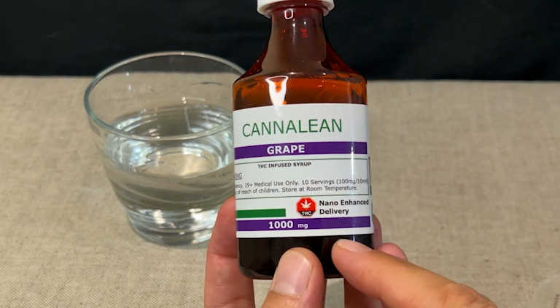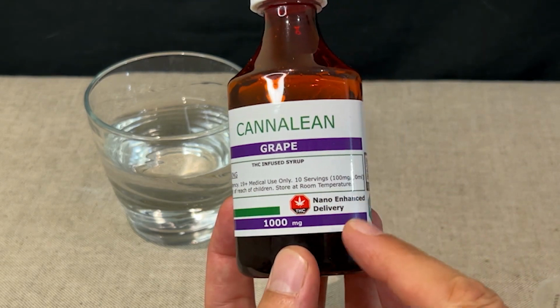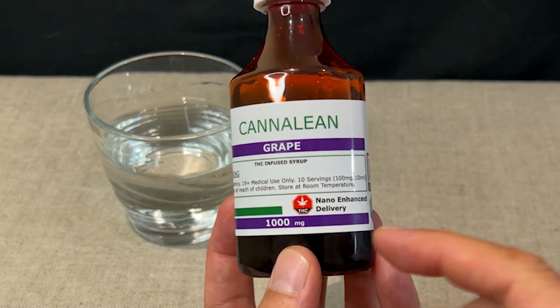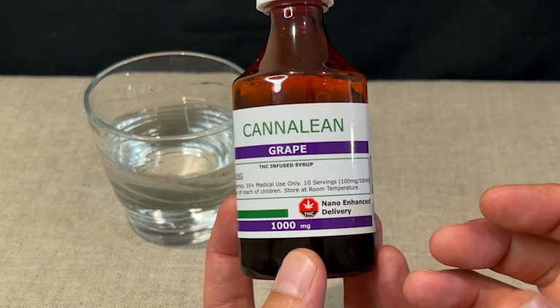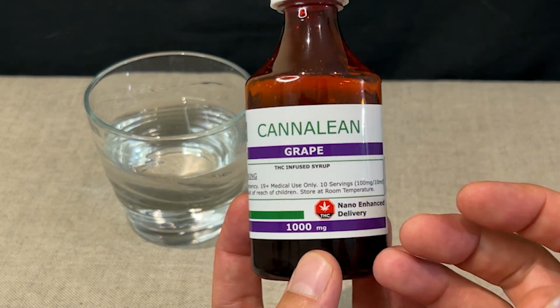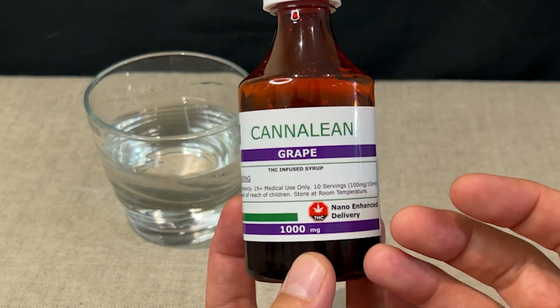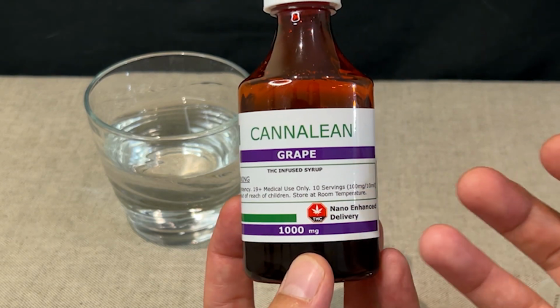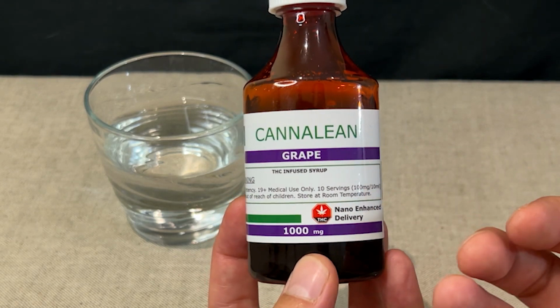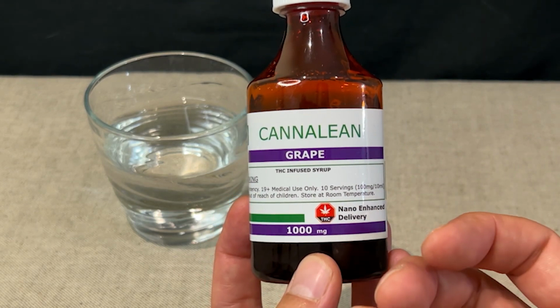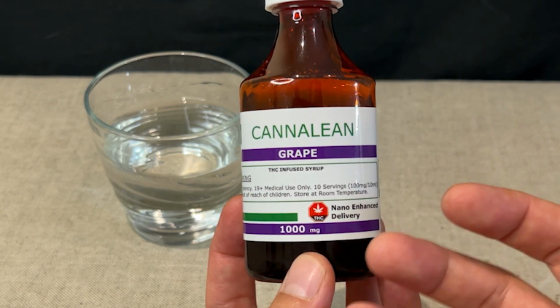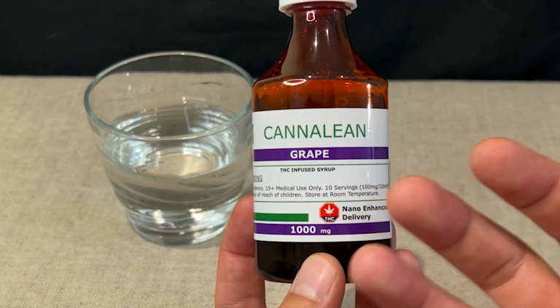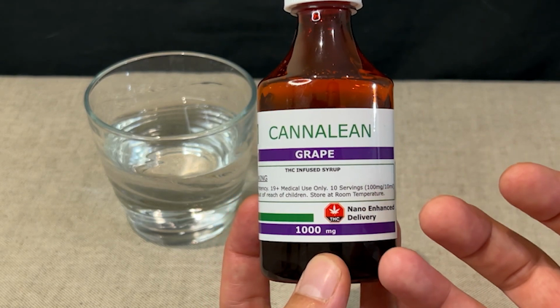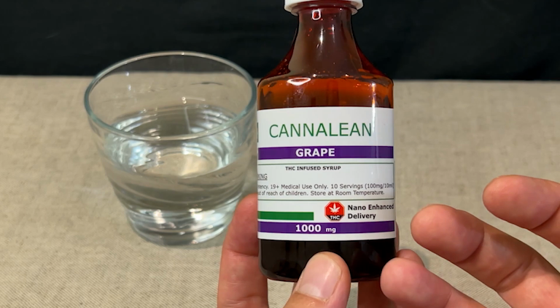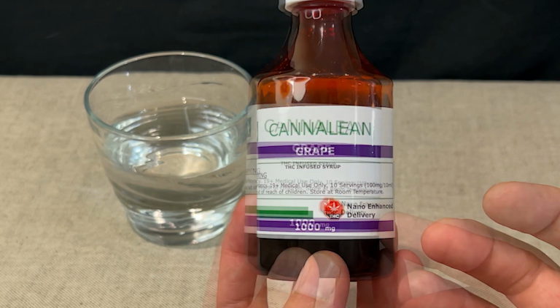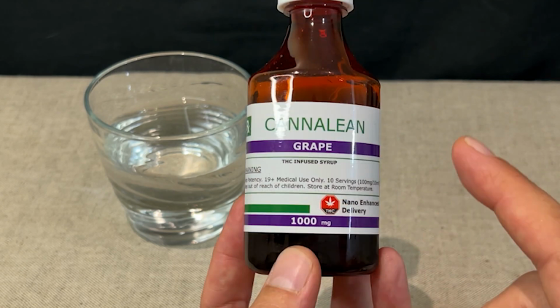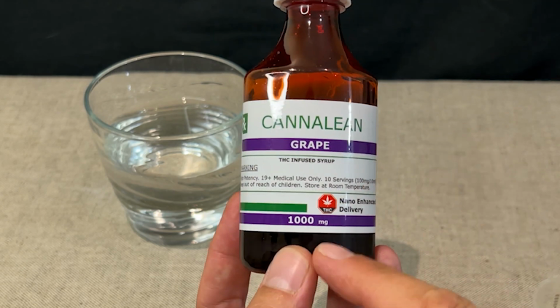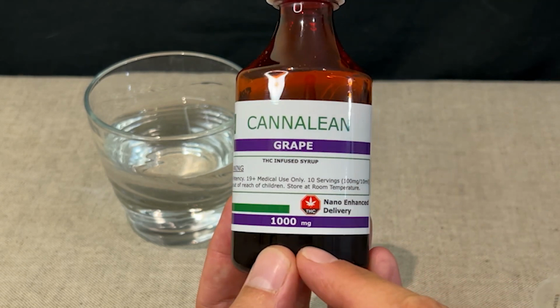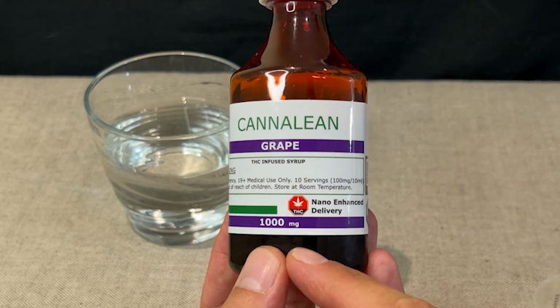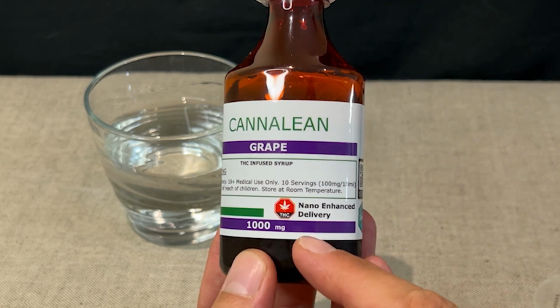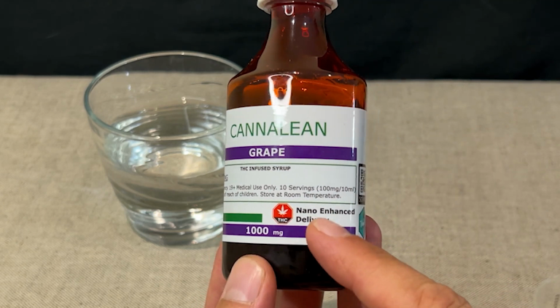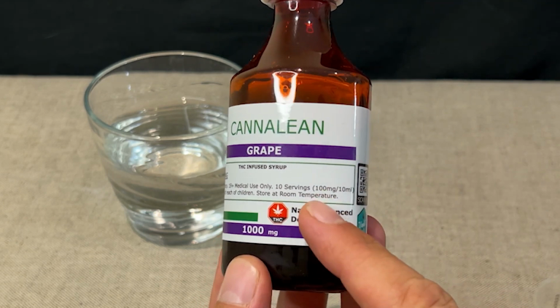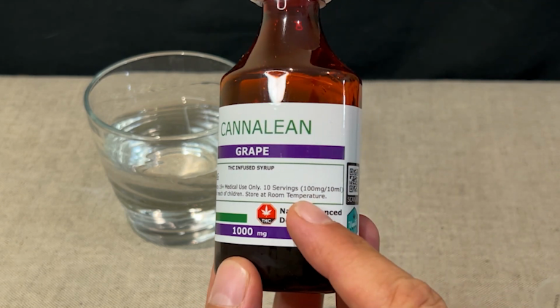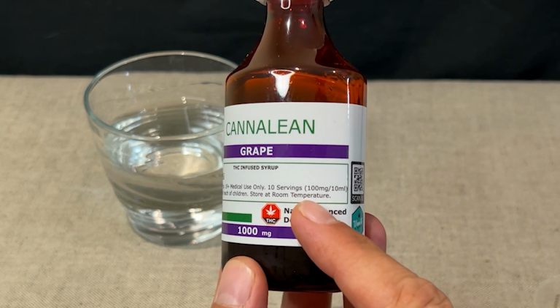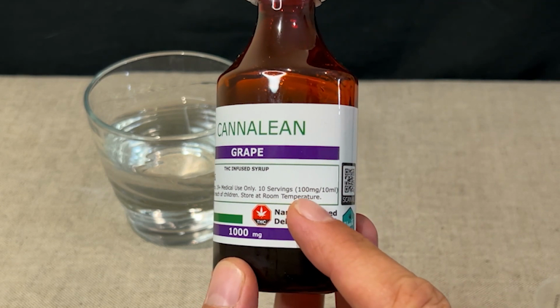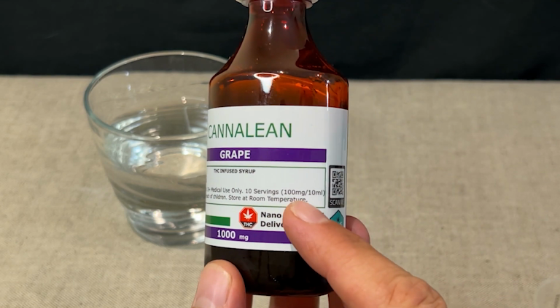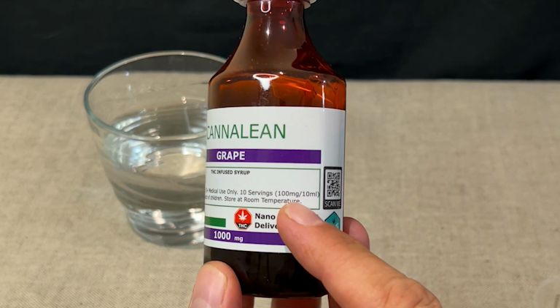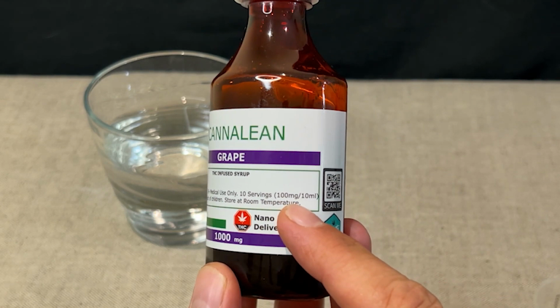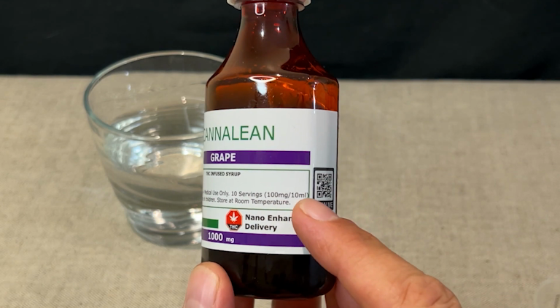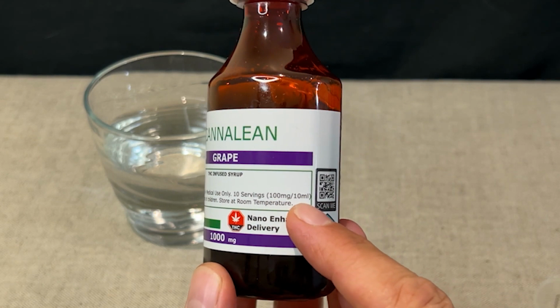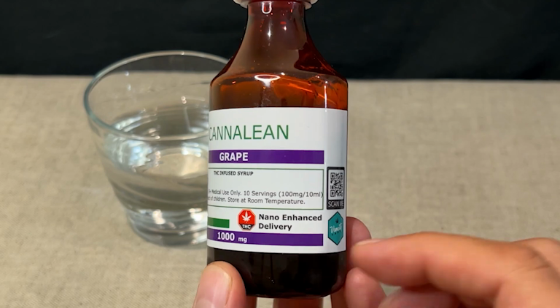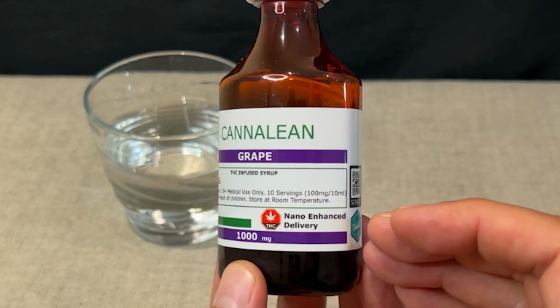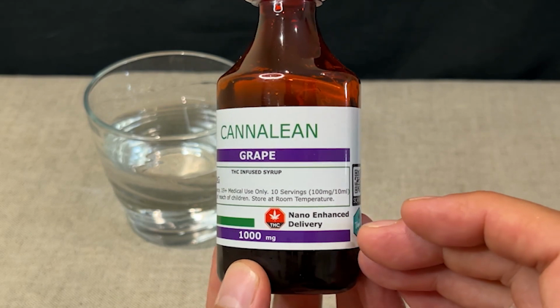Once again with the nano enhanced delivery, which affects you quicker than normal edibles. It's a thousand milligram bottle and there's 10 servings in here, so 100 milligrams or 10 milliliters each serving.